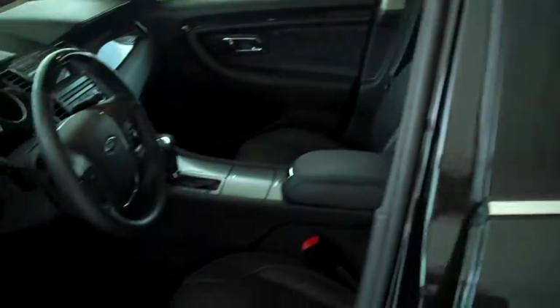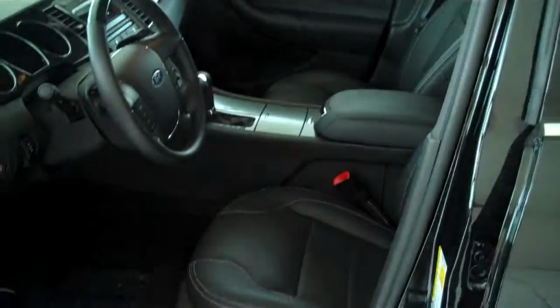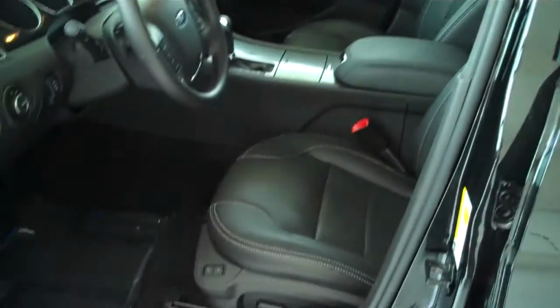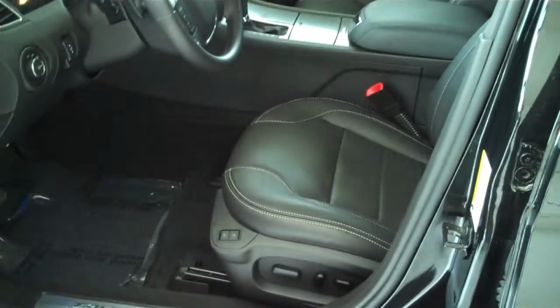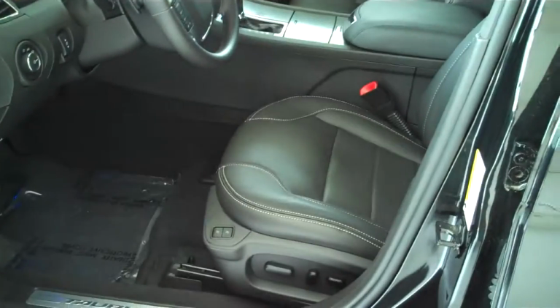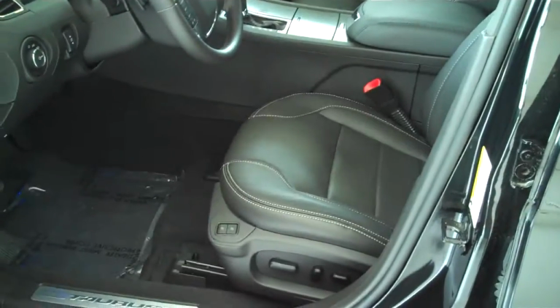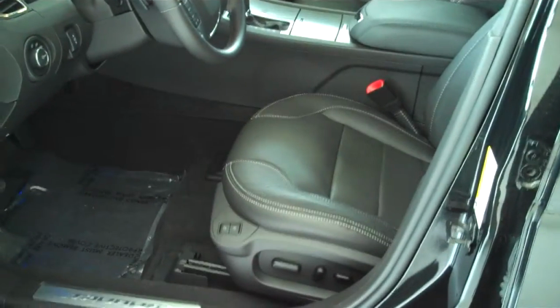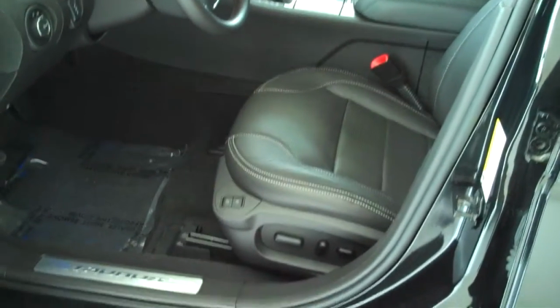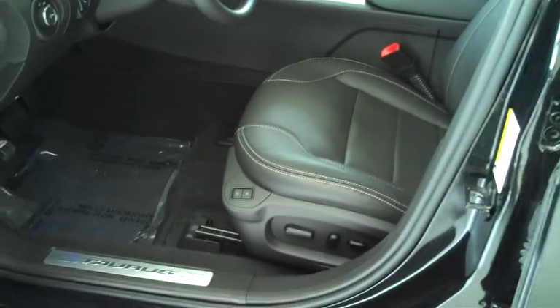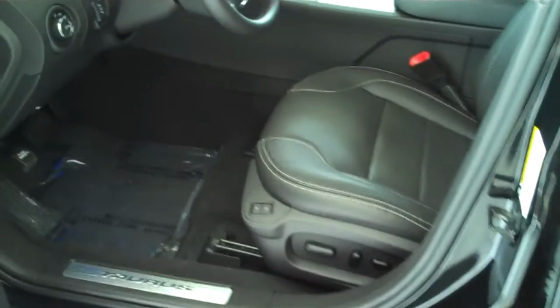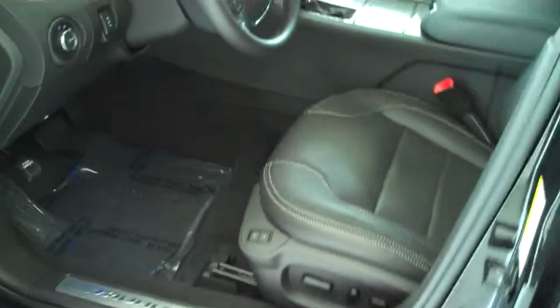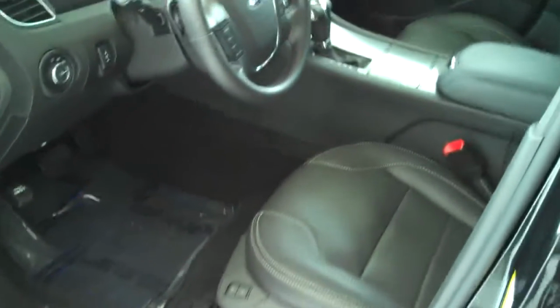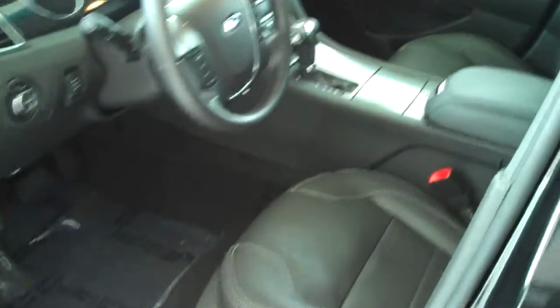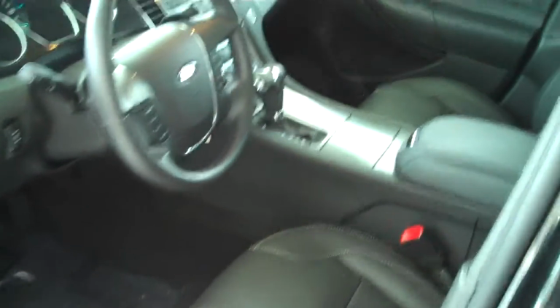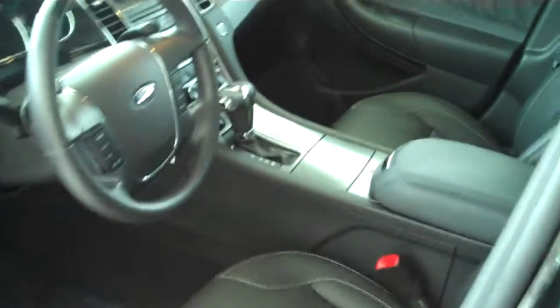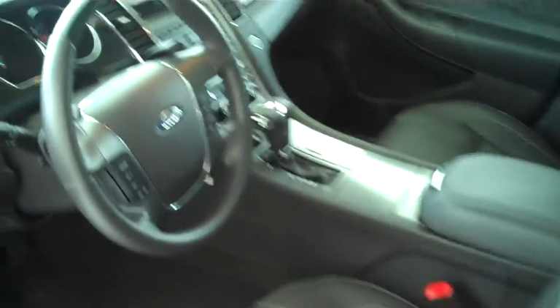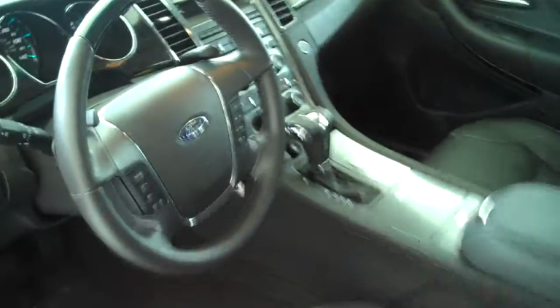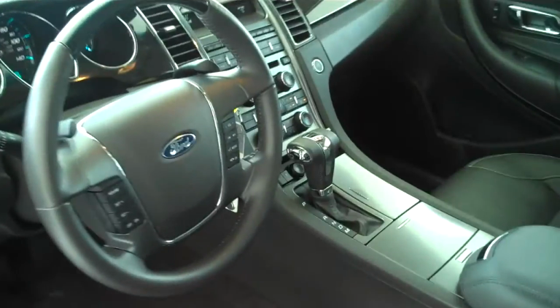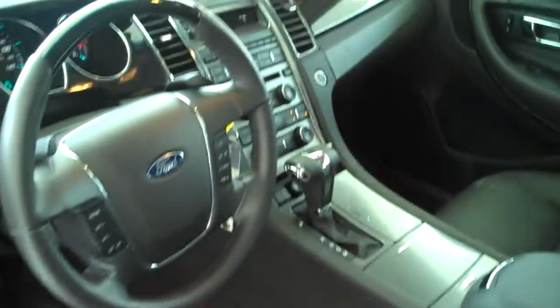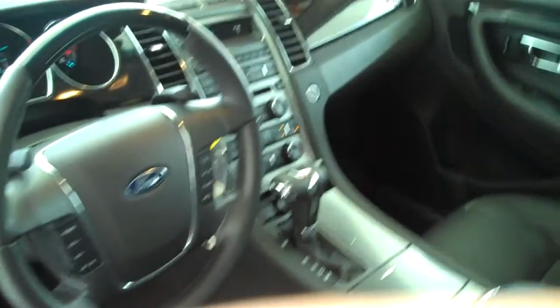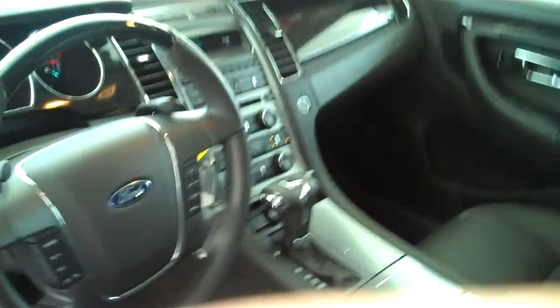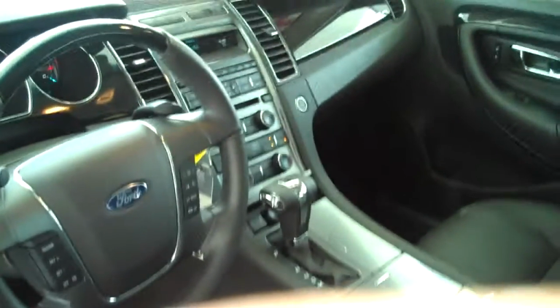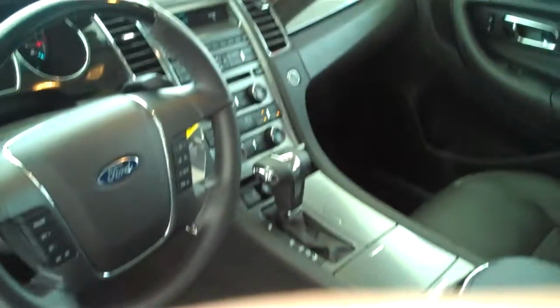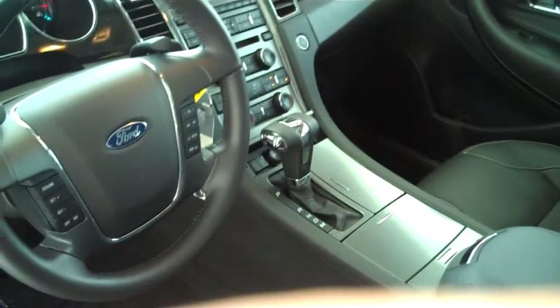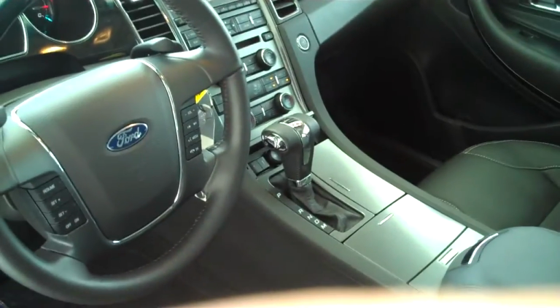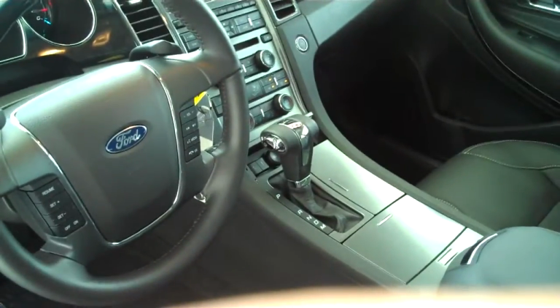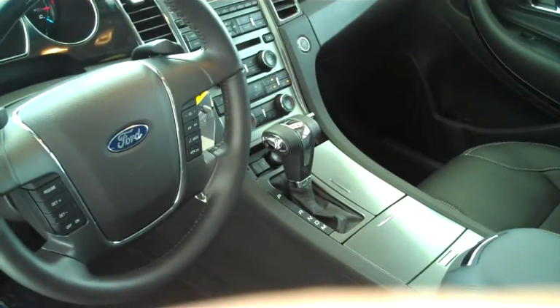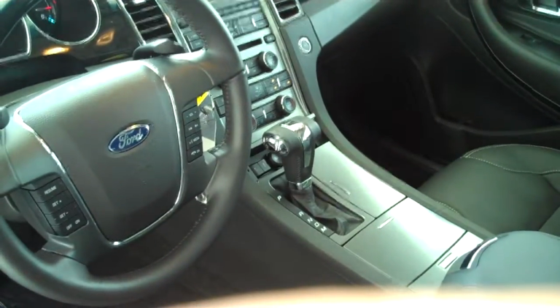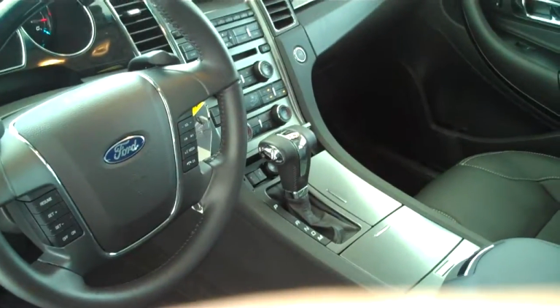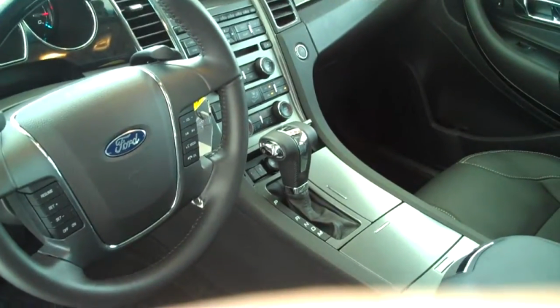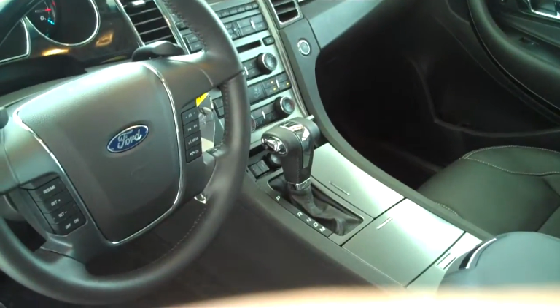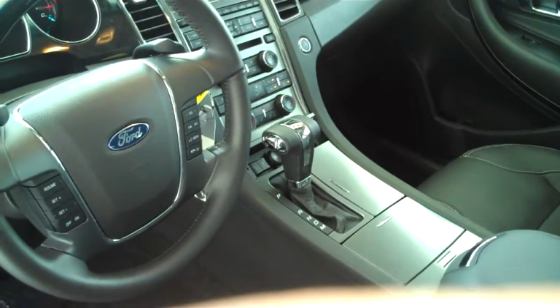It does have the black leather interior, dual power seats, dual climate control, dual heated seats, and dual air conditioned seats.